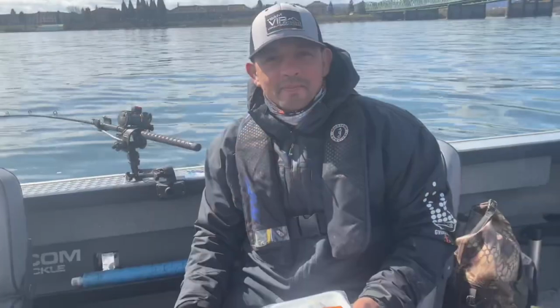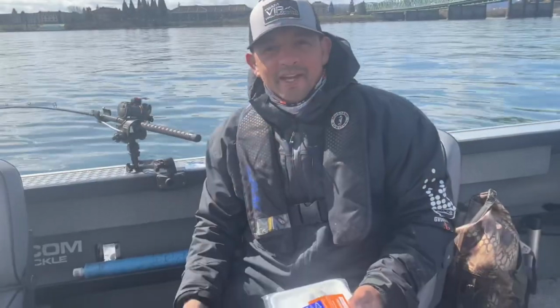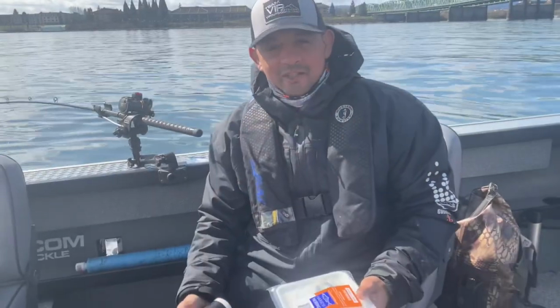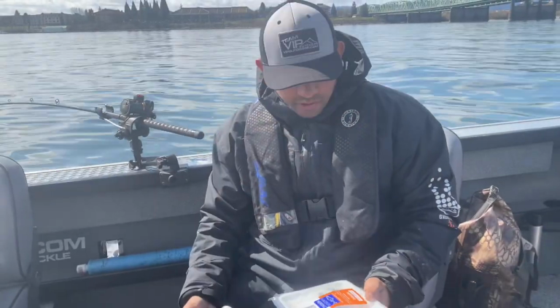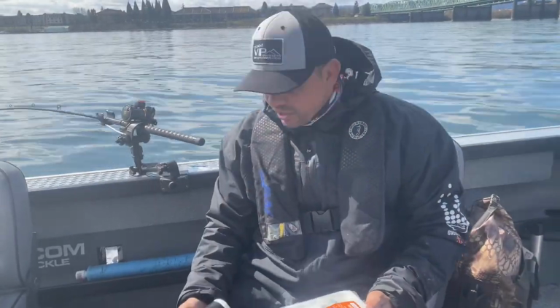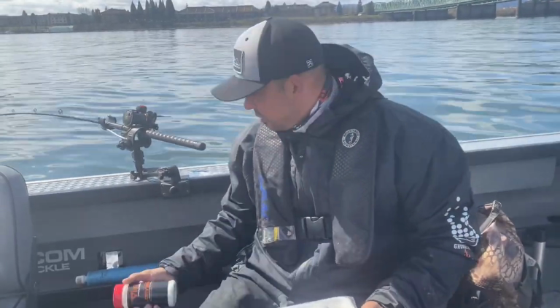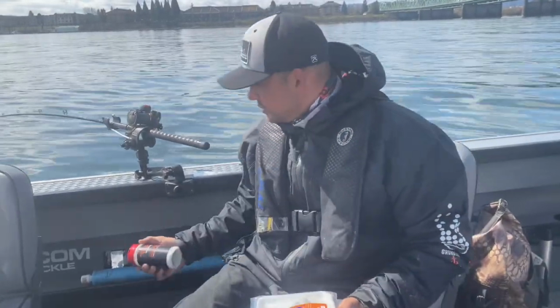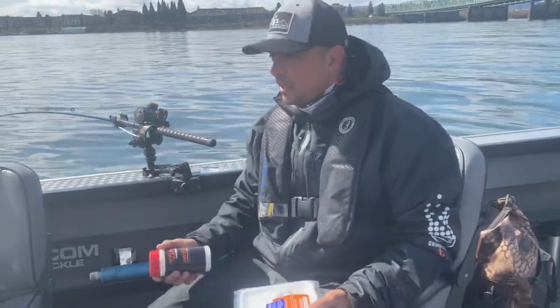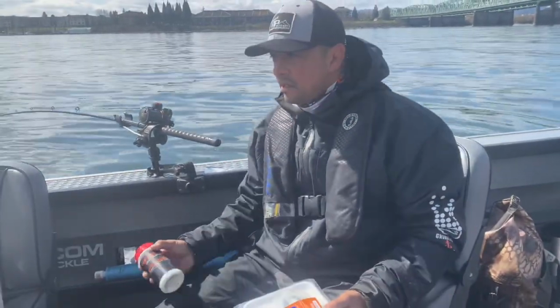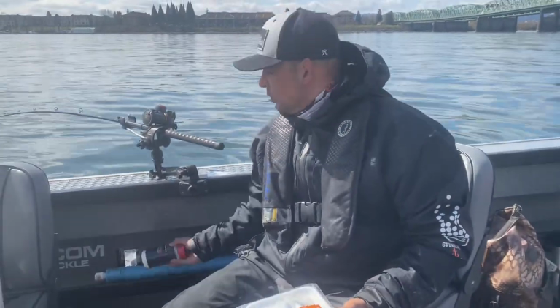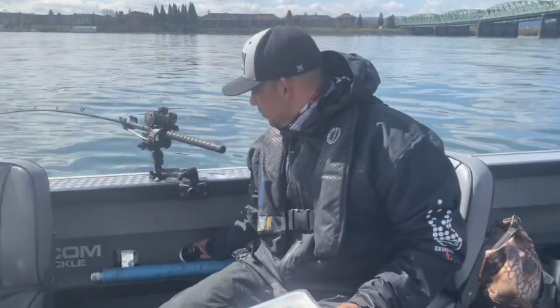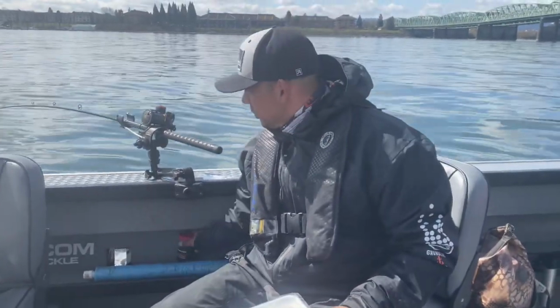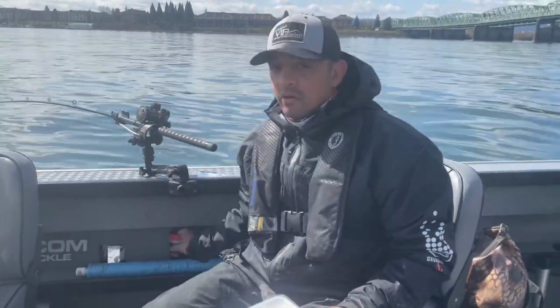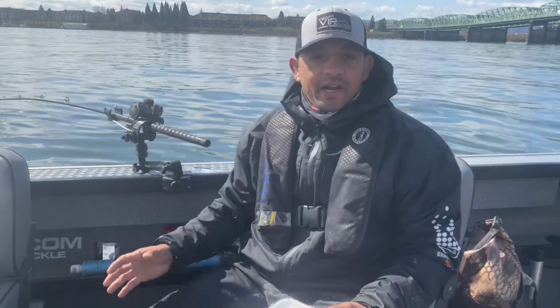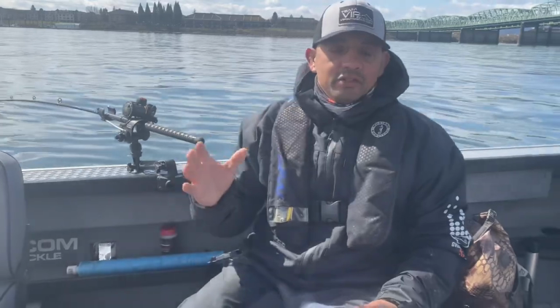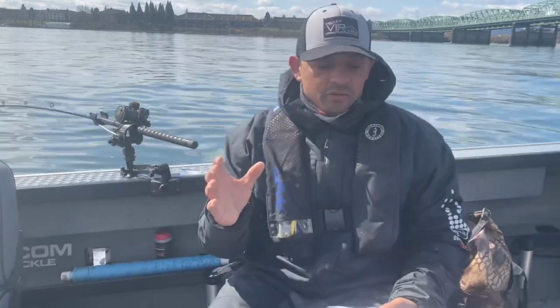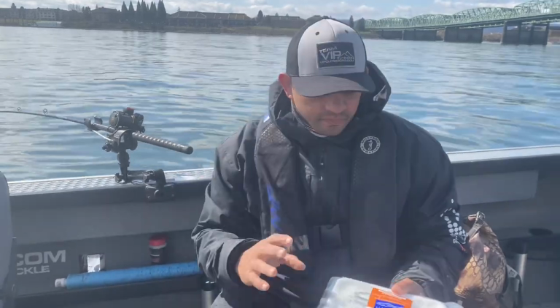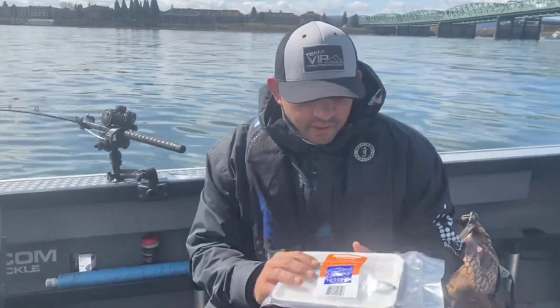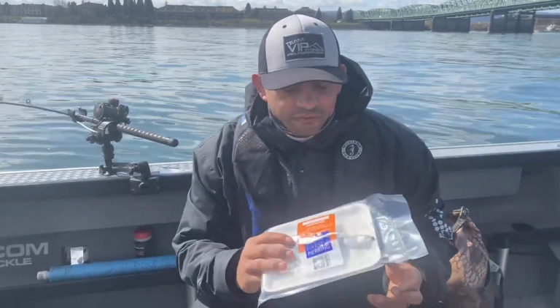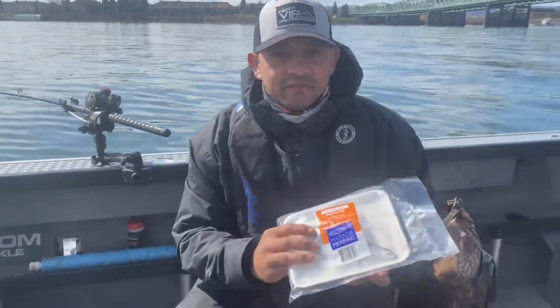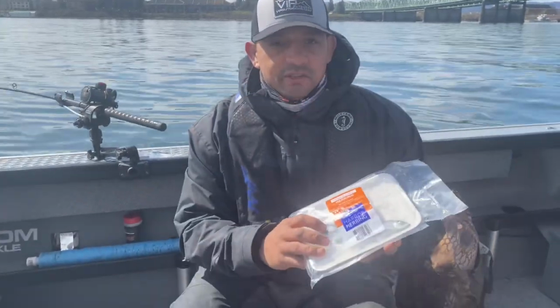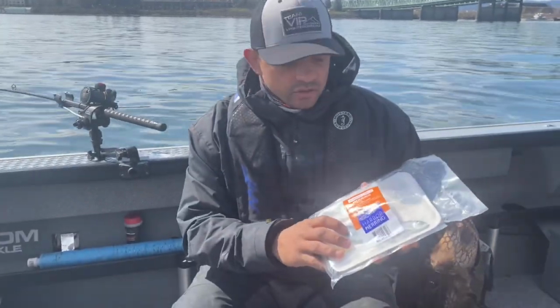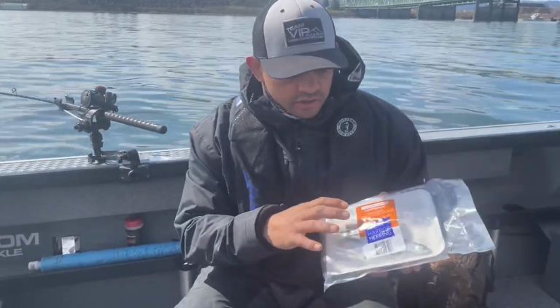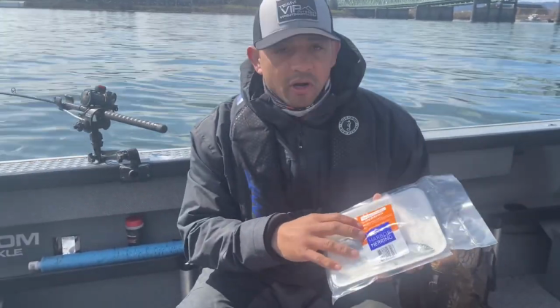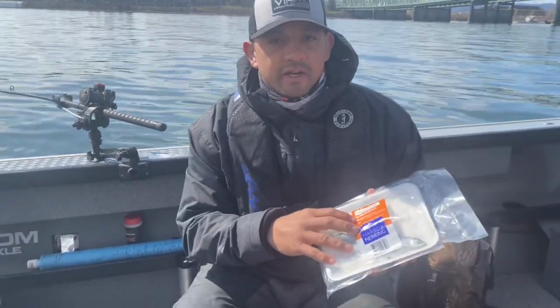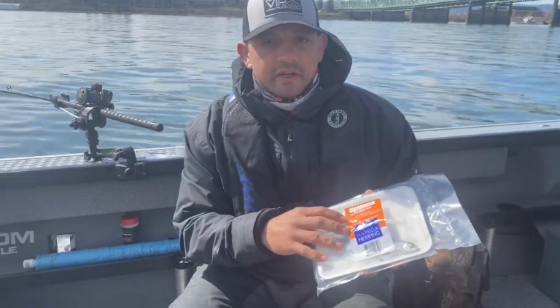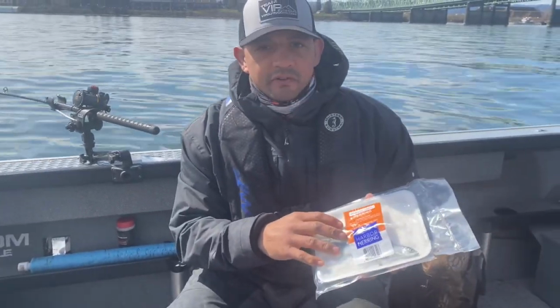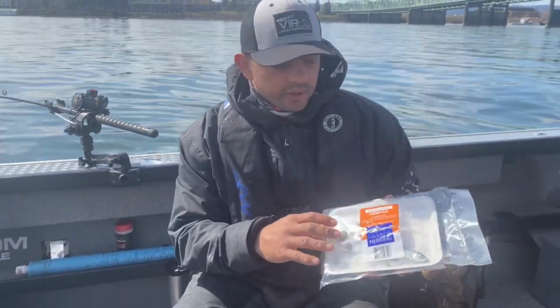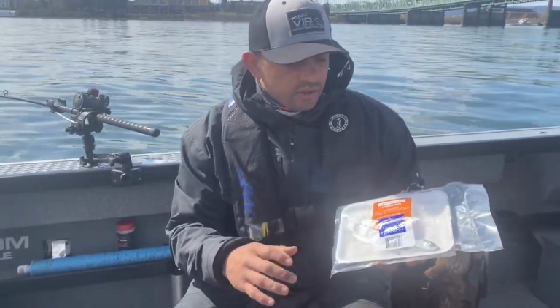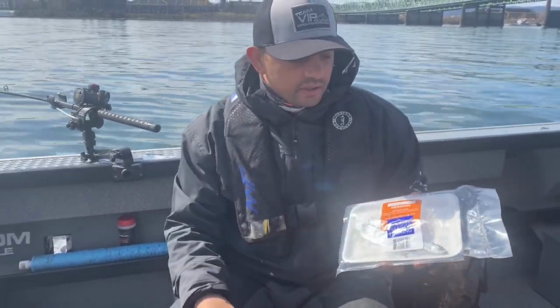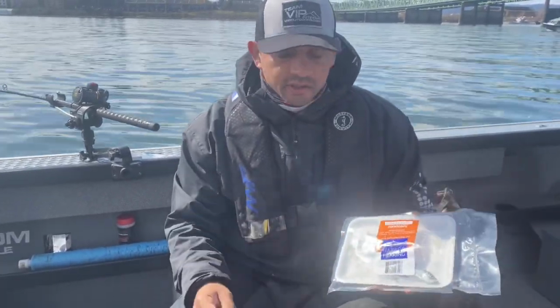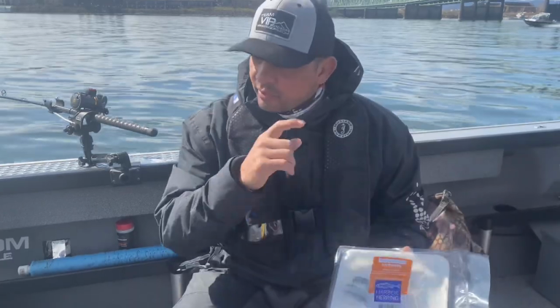Hi guys, Pro here at VIP Outdoors. We want to go over how to effectively use smaller herring for spring Chinook here on the Columbia River.